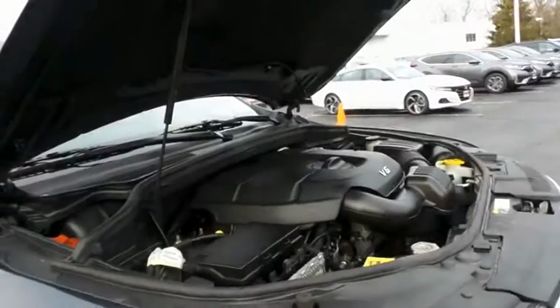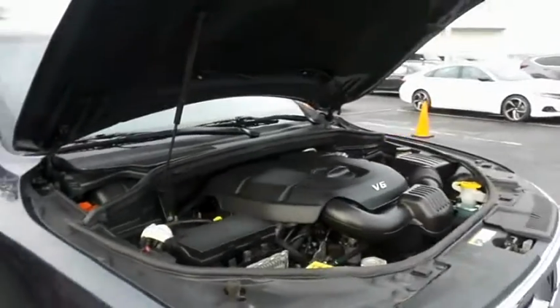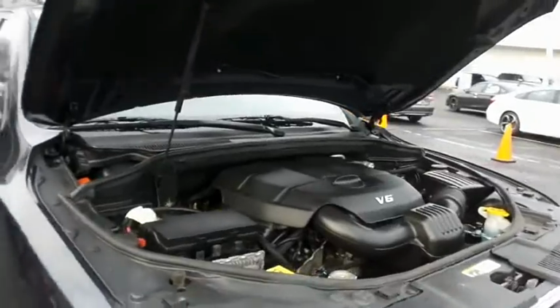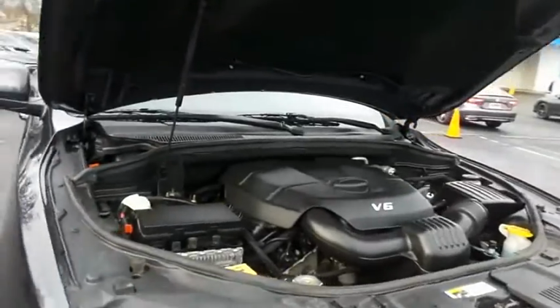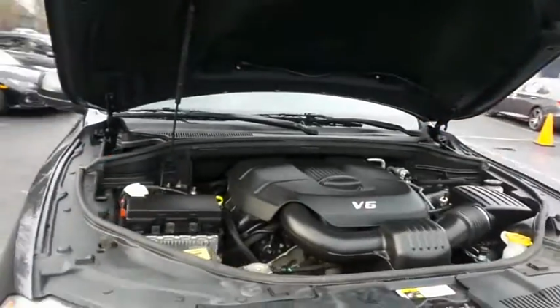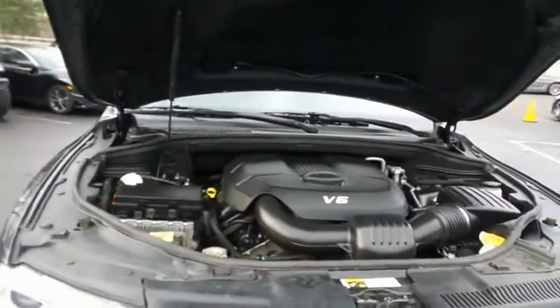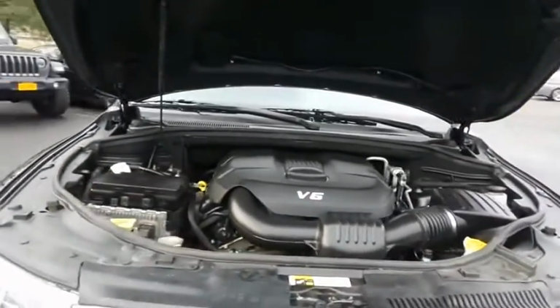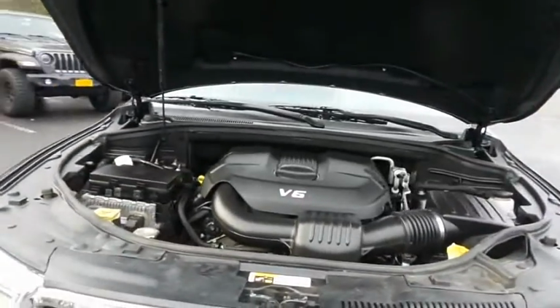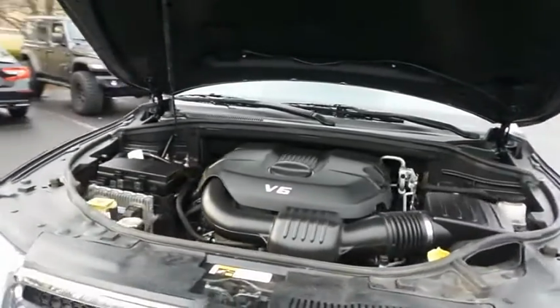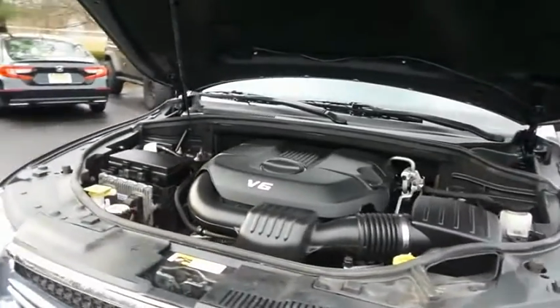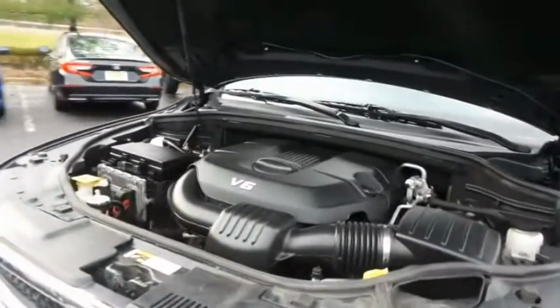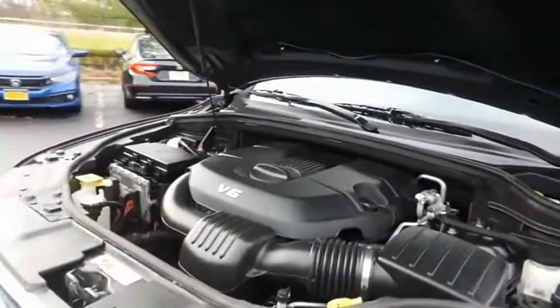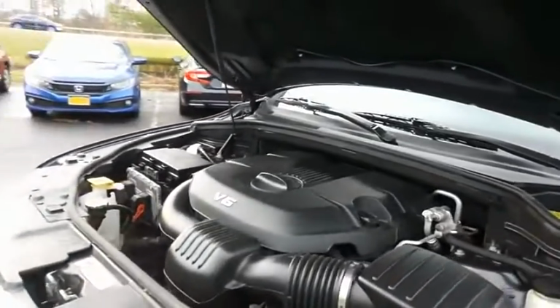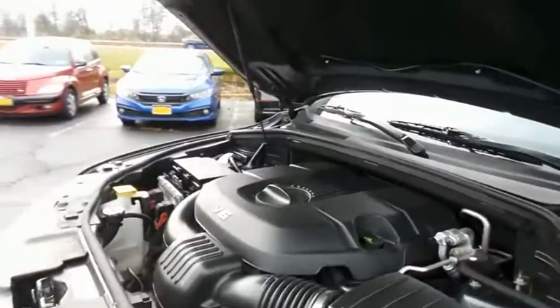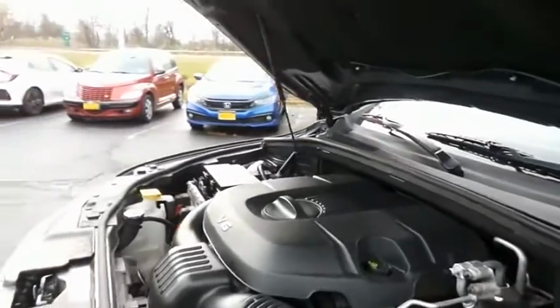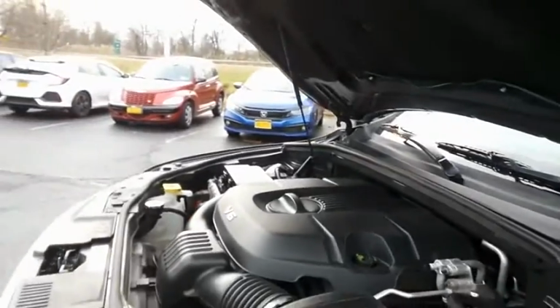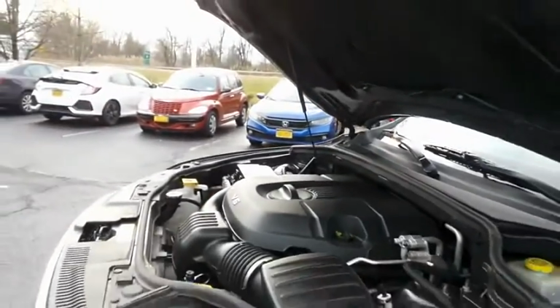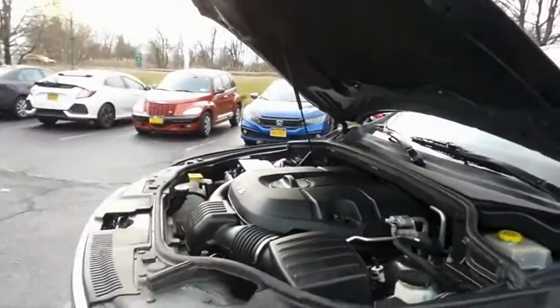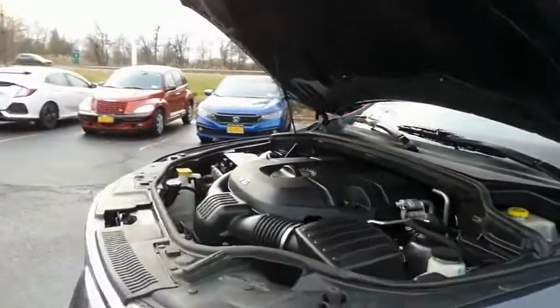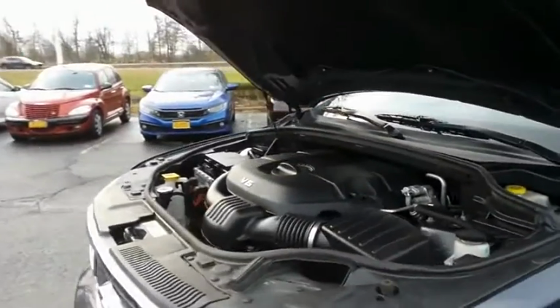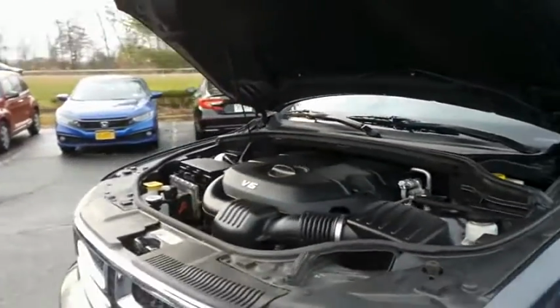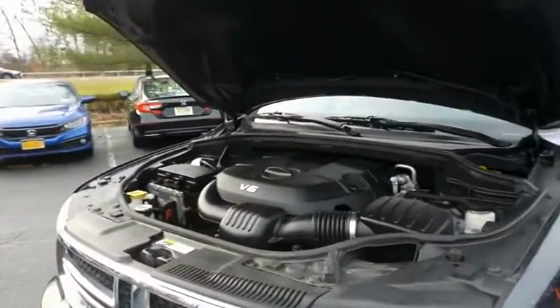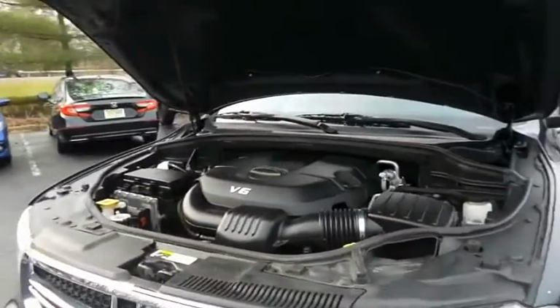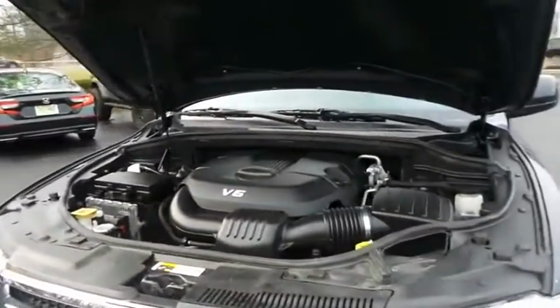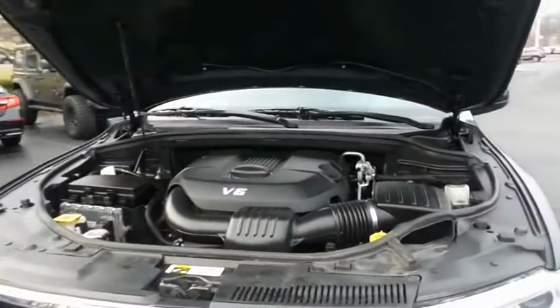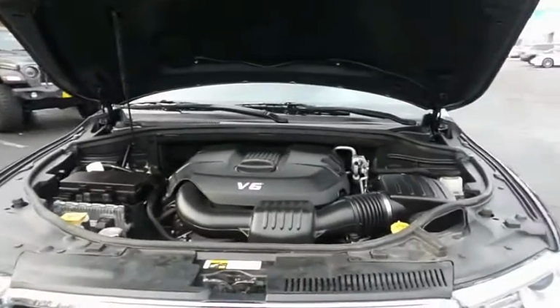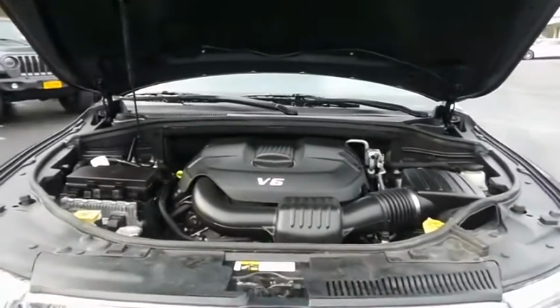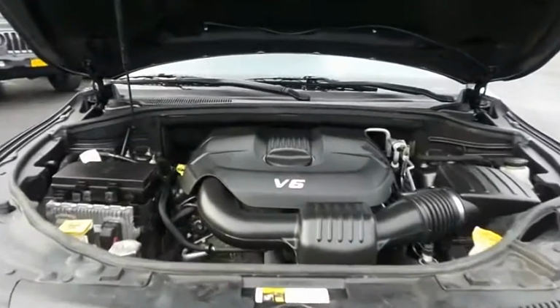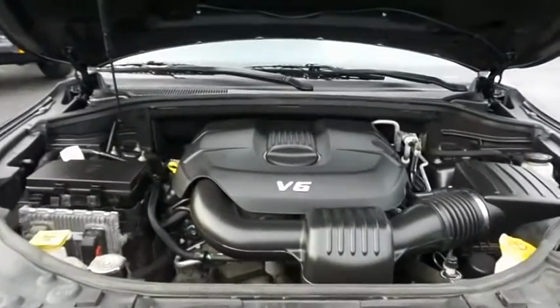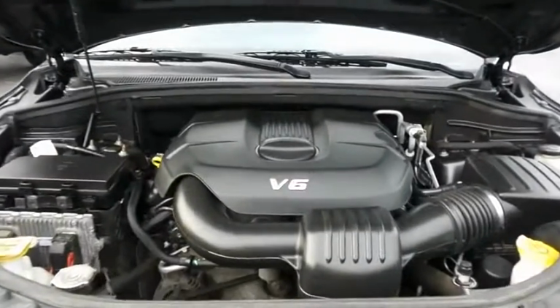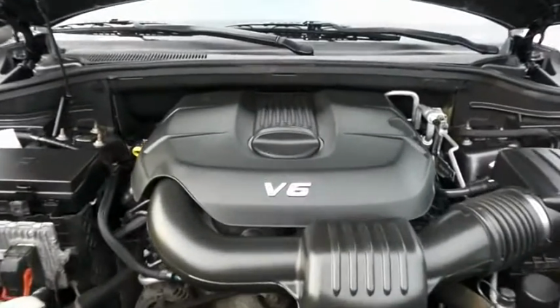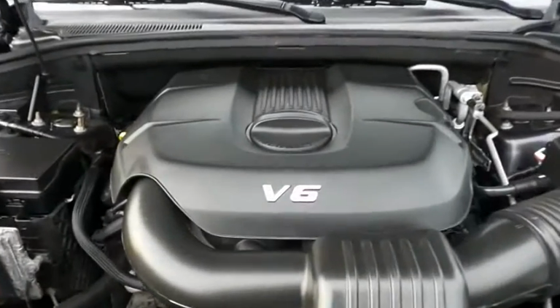The Dodge 24-valve dual overhead cam 3.6 liter V6 engine is smooth and powerful, and equipped with eco-drive mode technology, it gets an outstanding 24 miles per gallon on the highway.